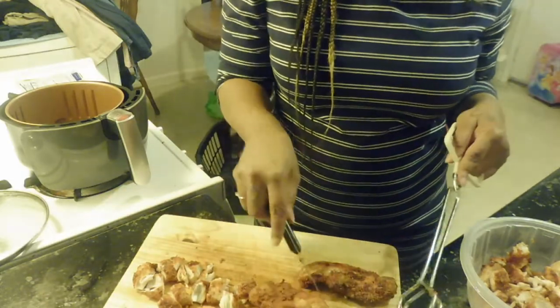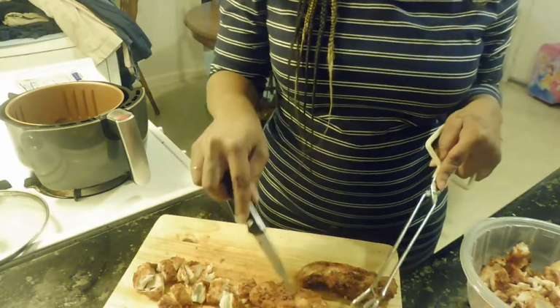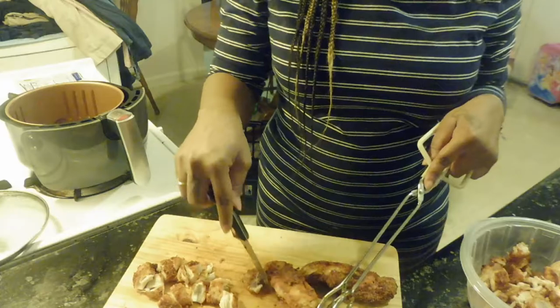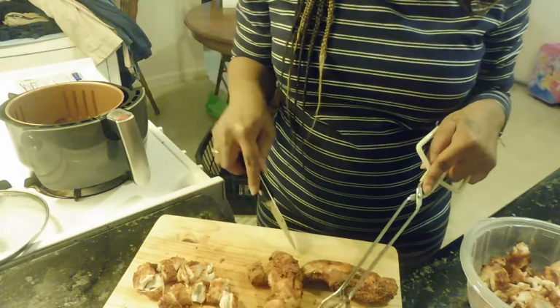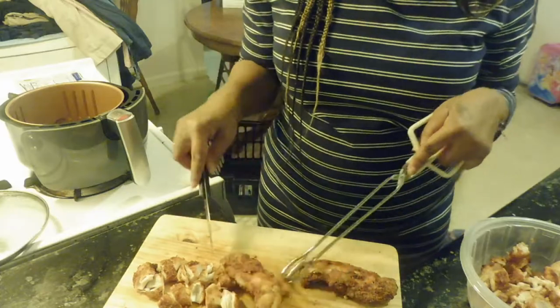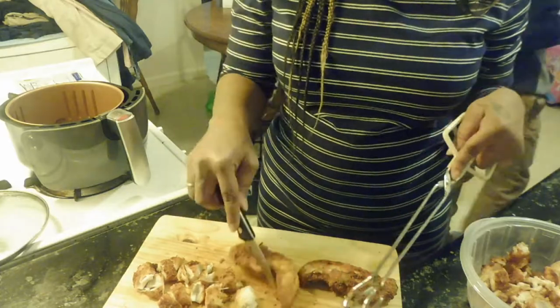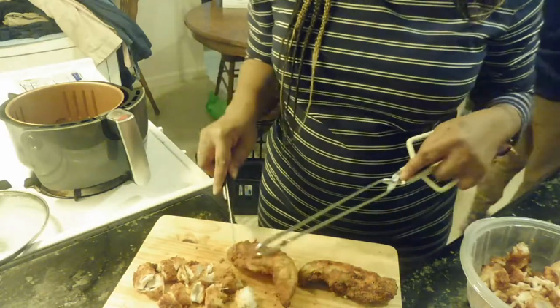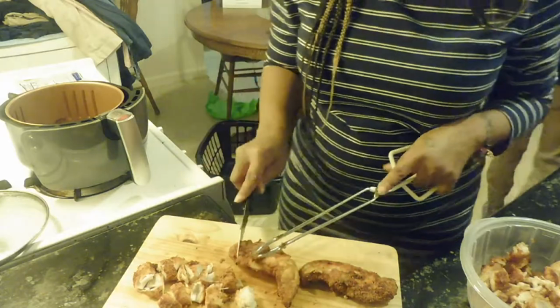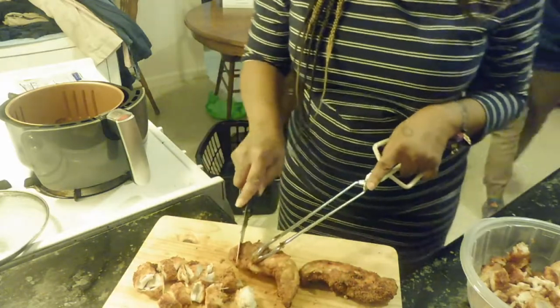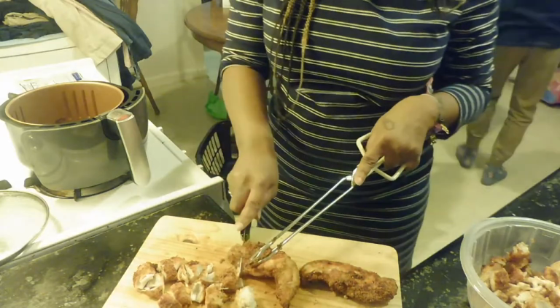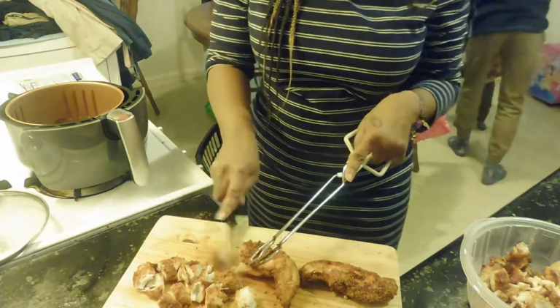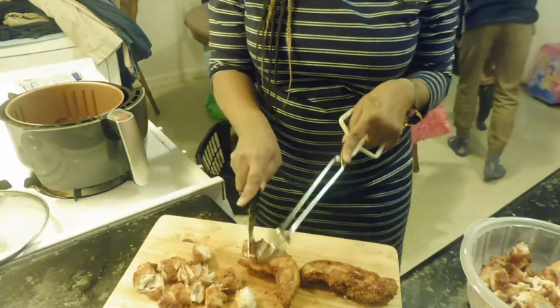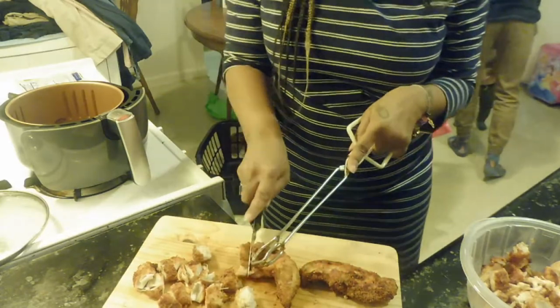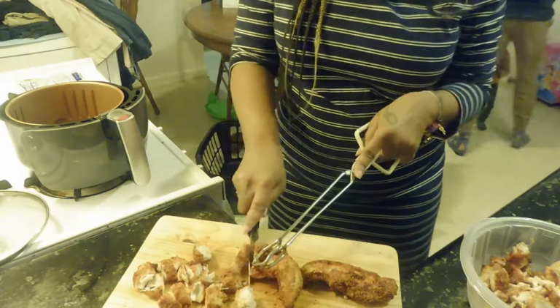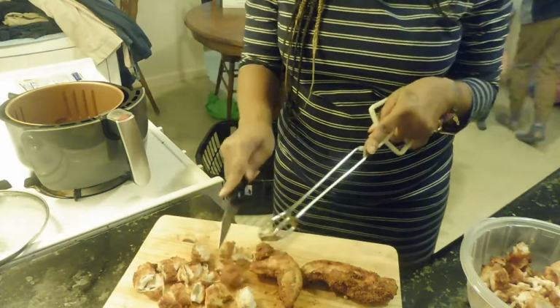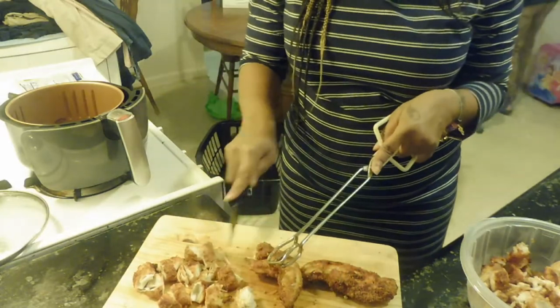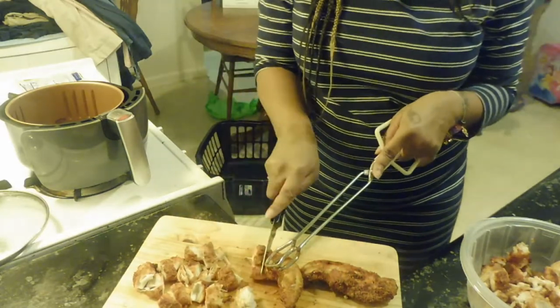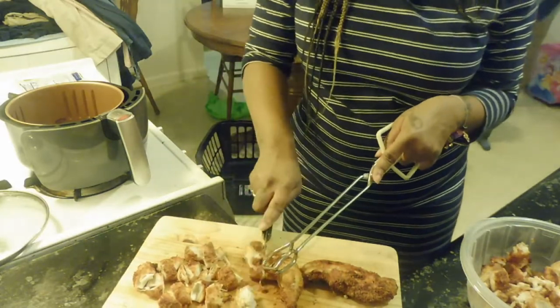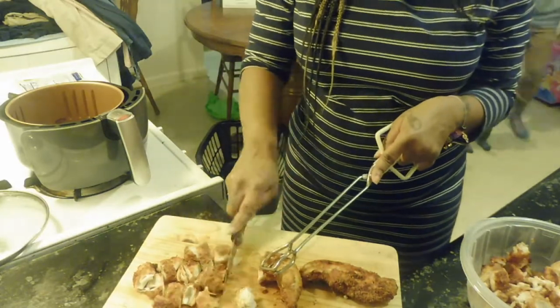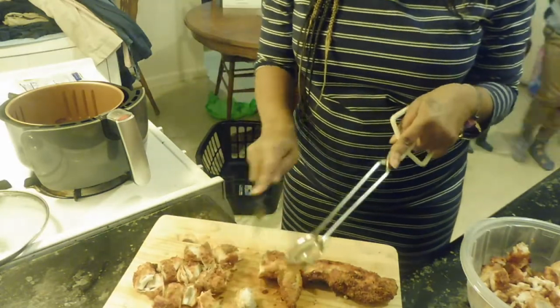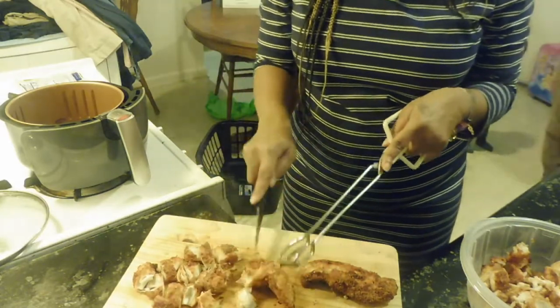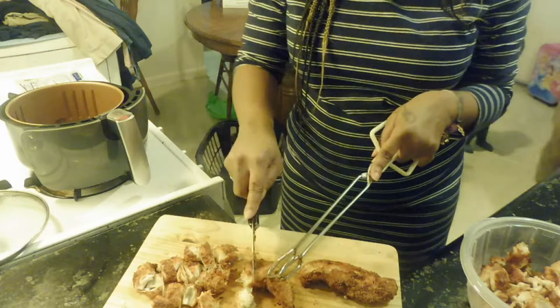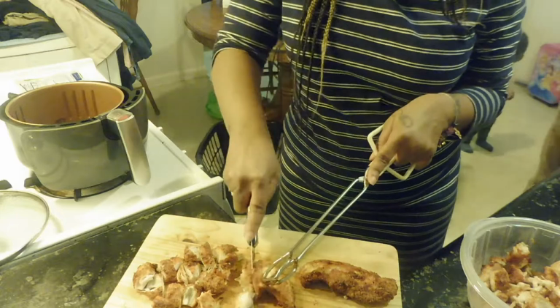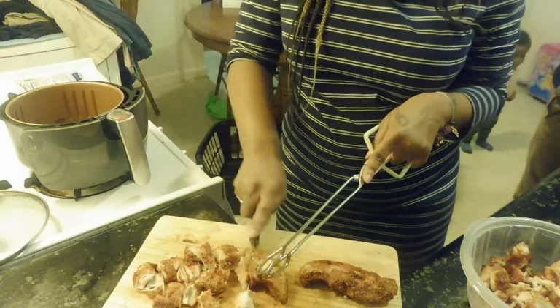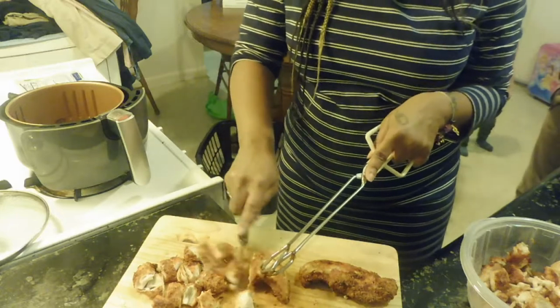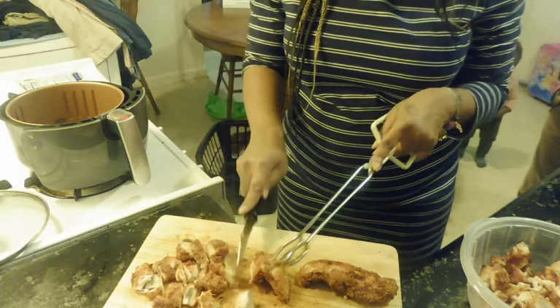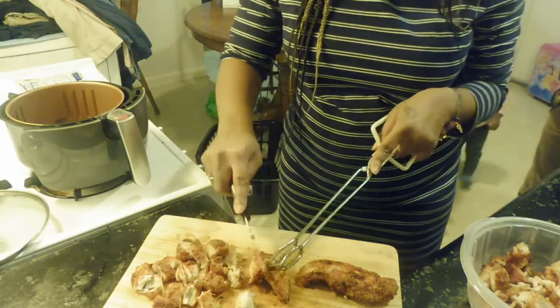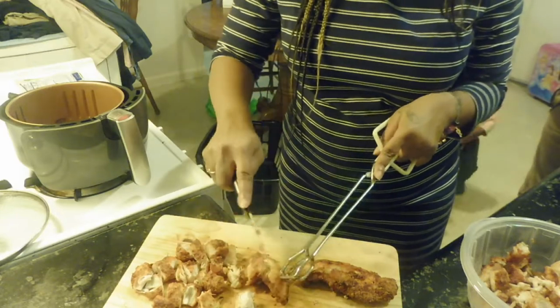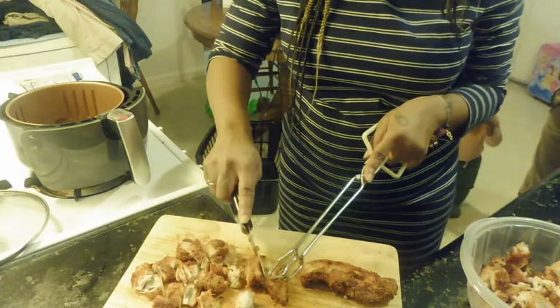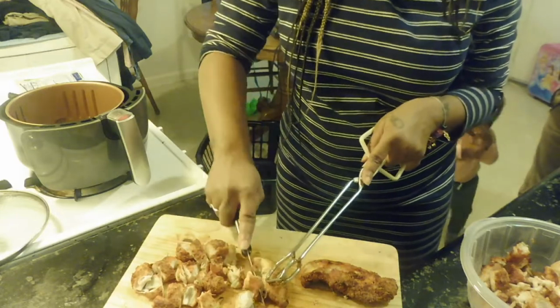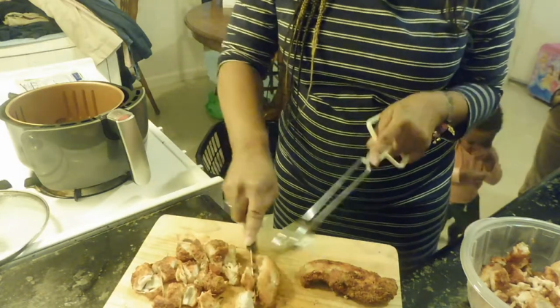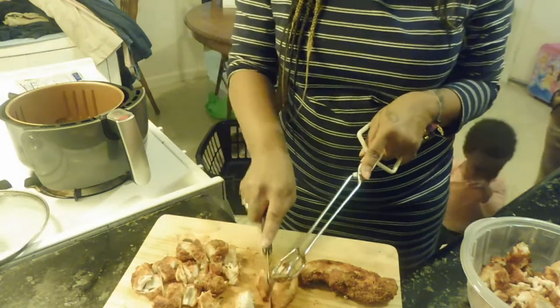Once it's finished, we're going to put it on top of some yellow rice, add a little cheese, and then have us a great family meal. Hope you guys enjoyed this, and if you don't have an air fryer, make sure you get an air fryer!